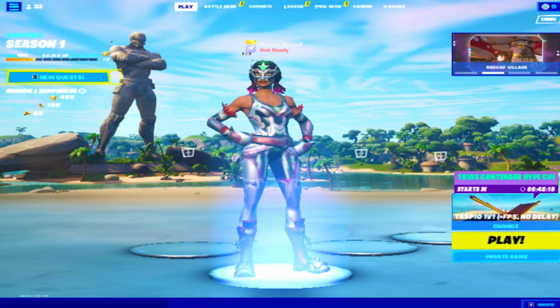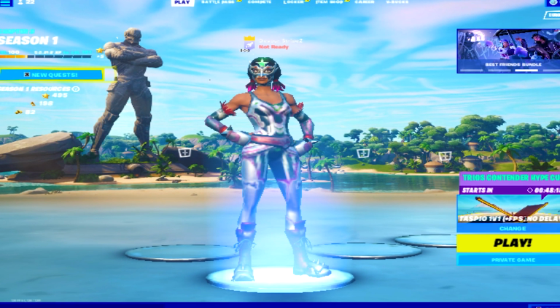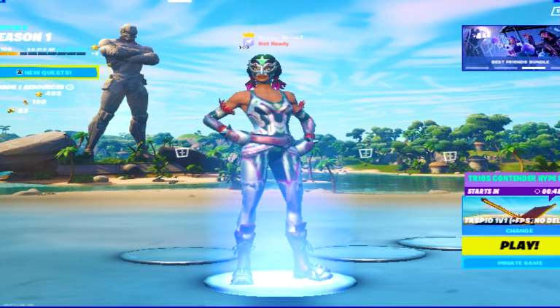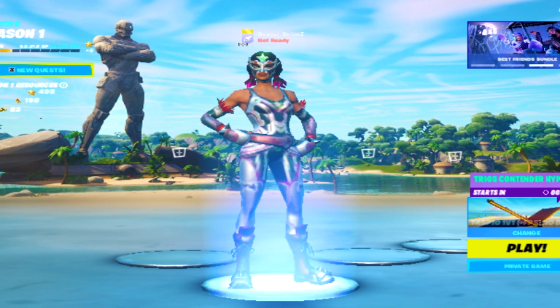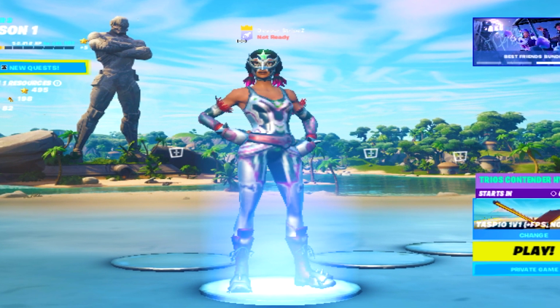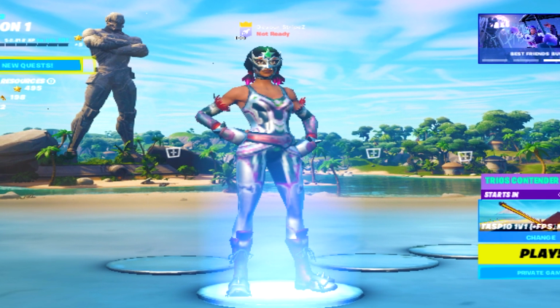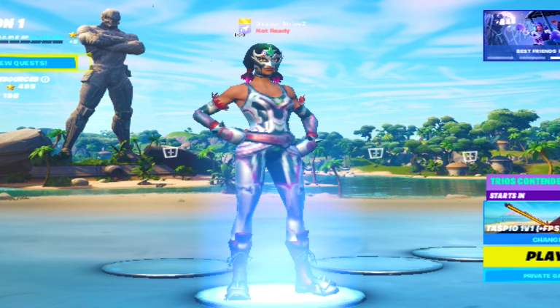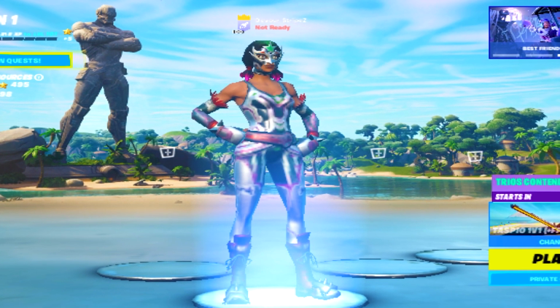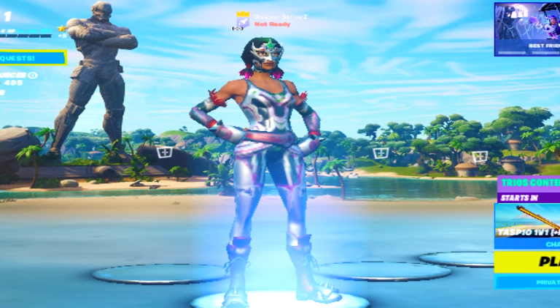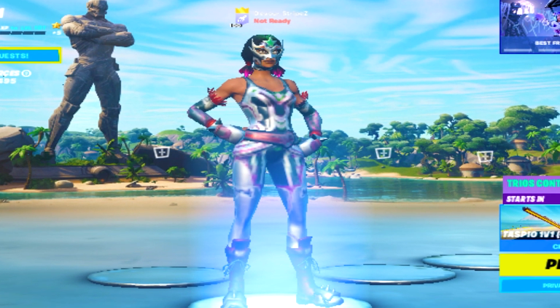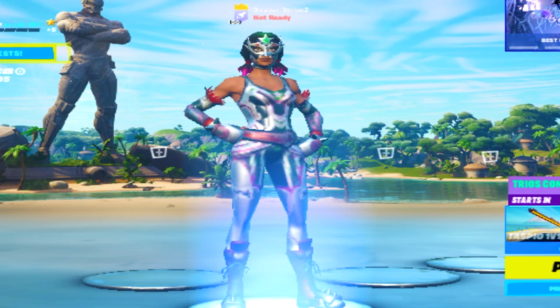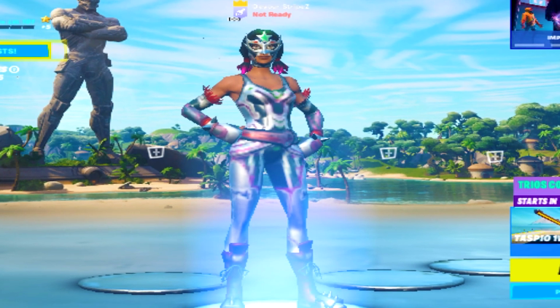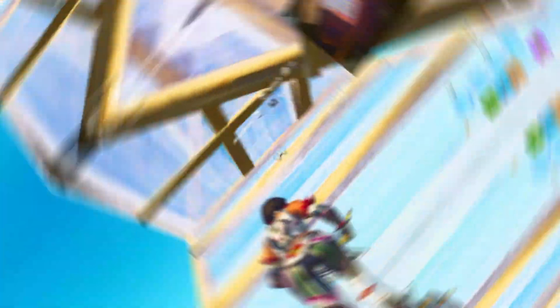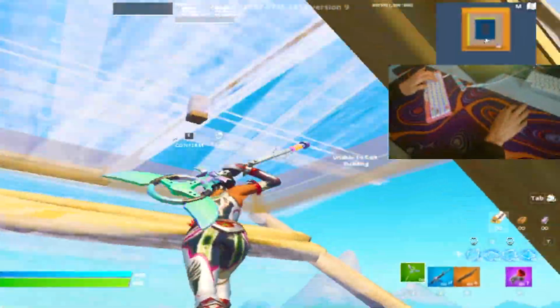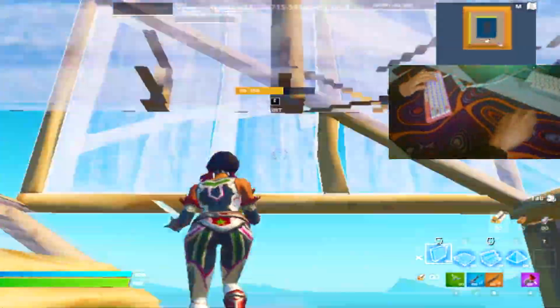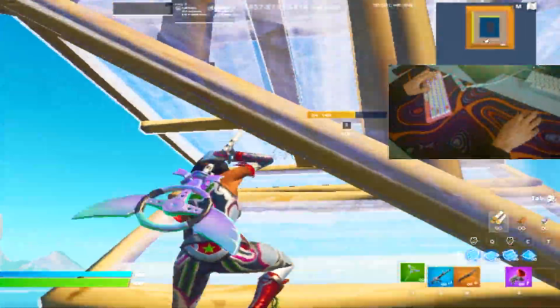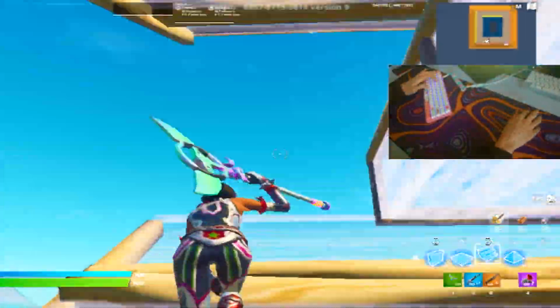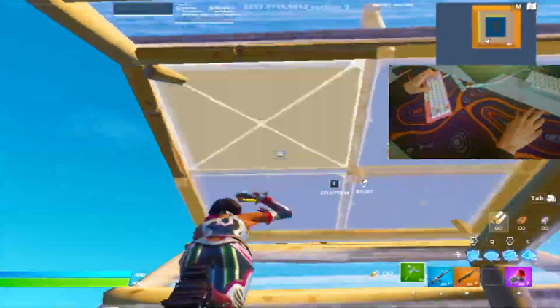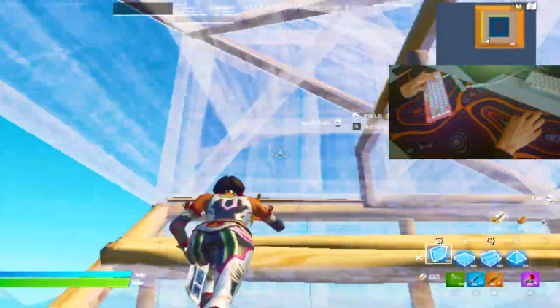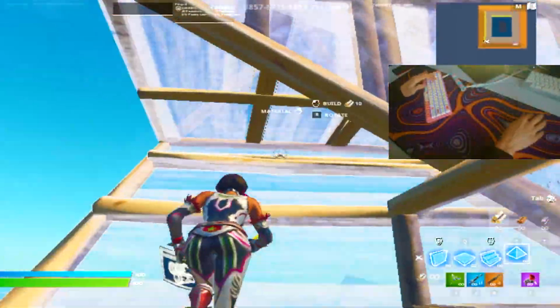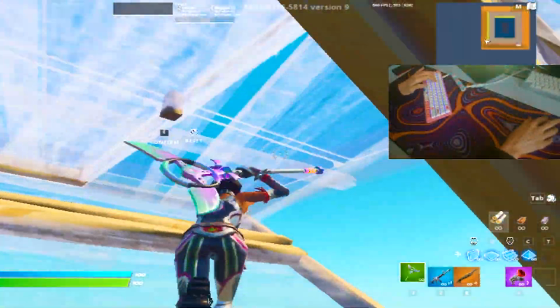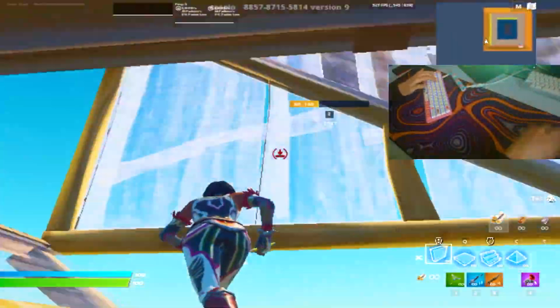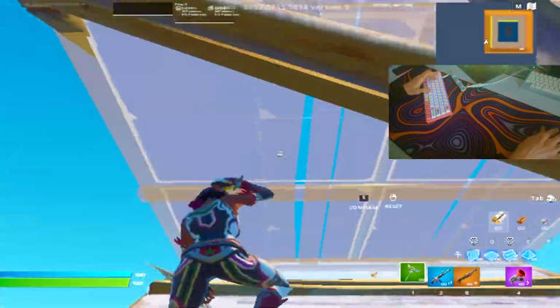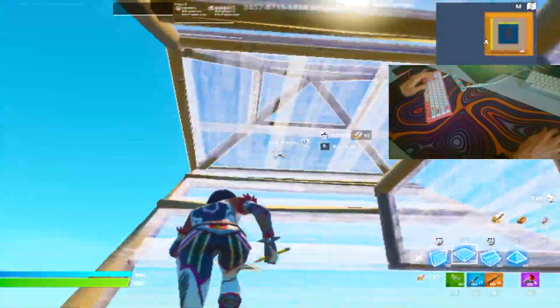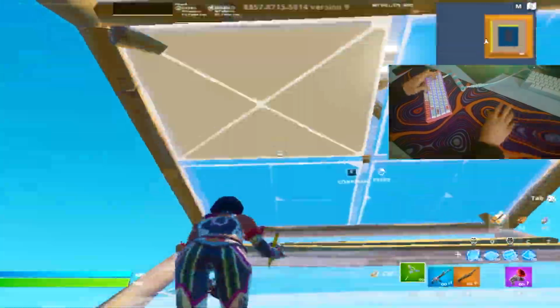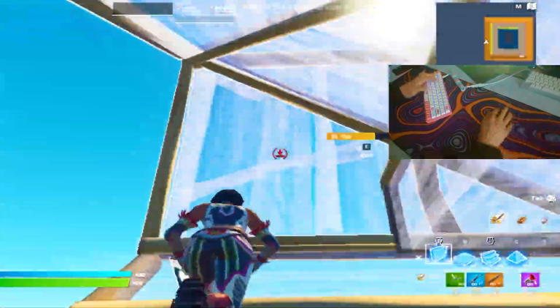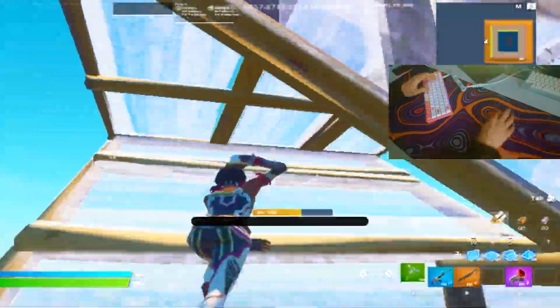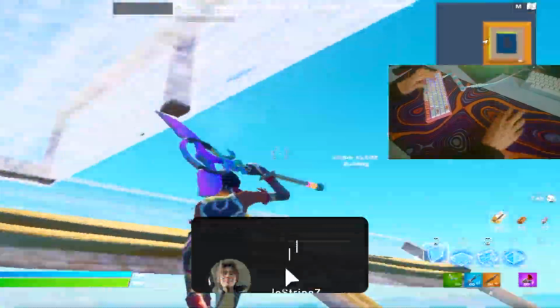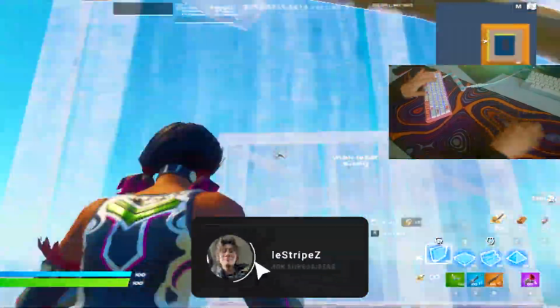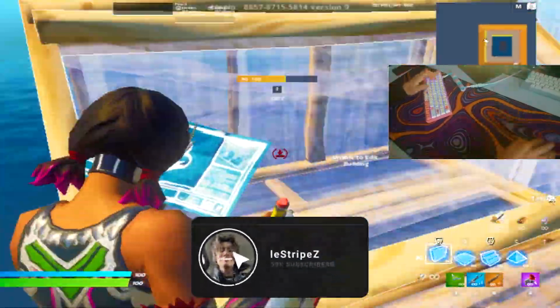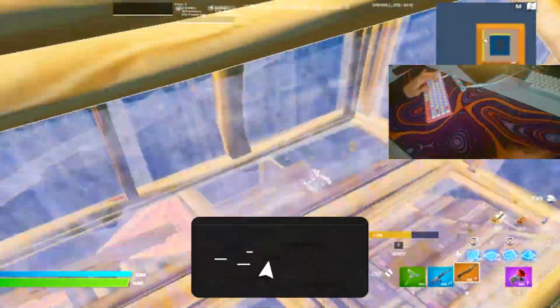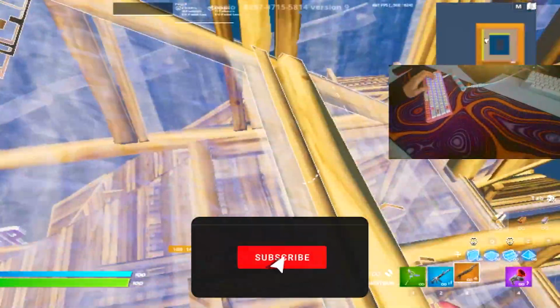First of all, we're gonna take a look — I'm gonna show you some Arena gameplay so you can see all the benchmarks and FPS and all the good stuff. Later on, we're also gonna hop into creative, just to try out how good it actually is for editing and free building. And afterwards, I'm of course also going to show you how to play the stretch resolutions.